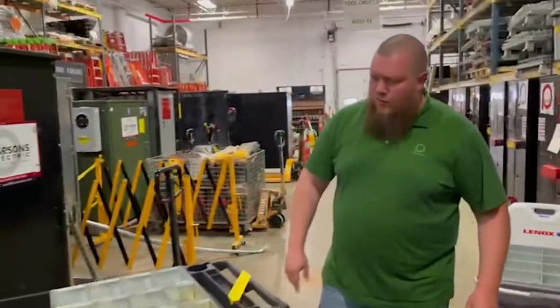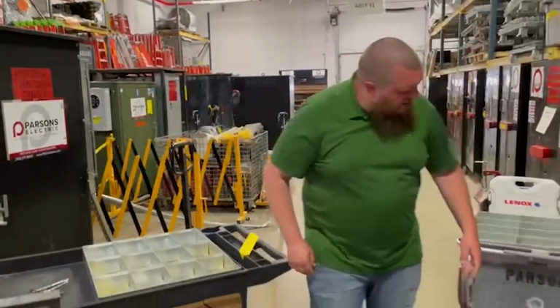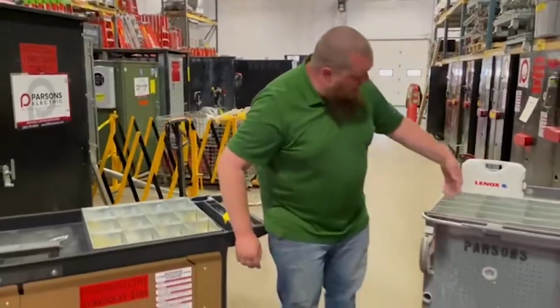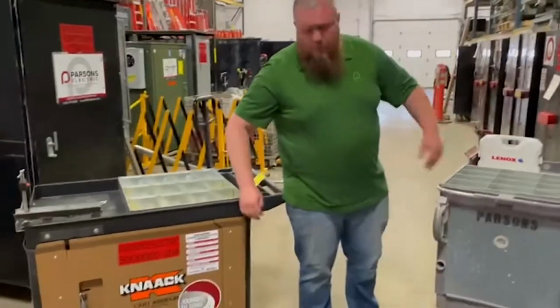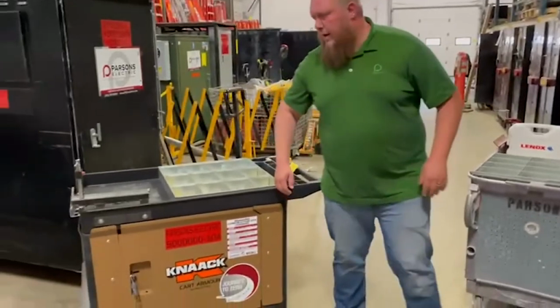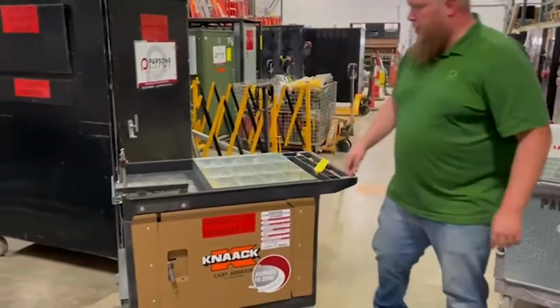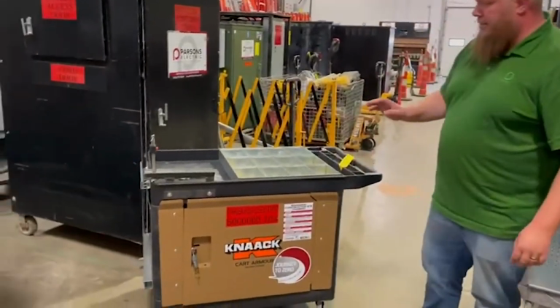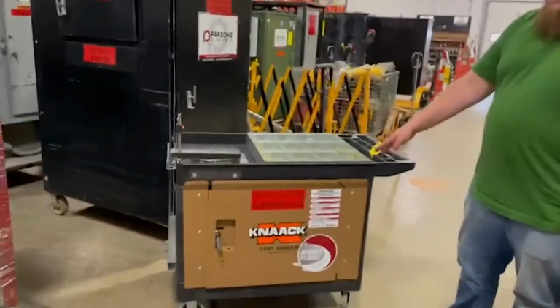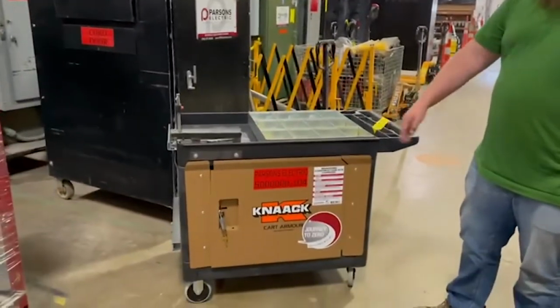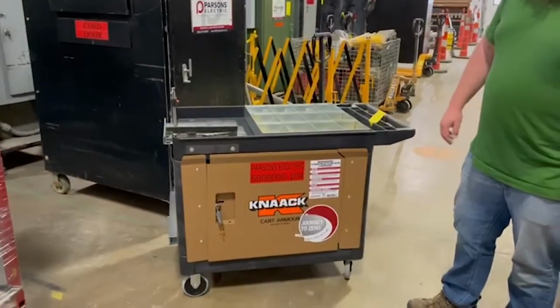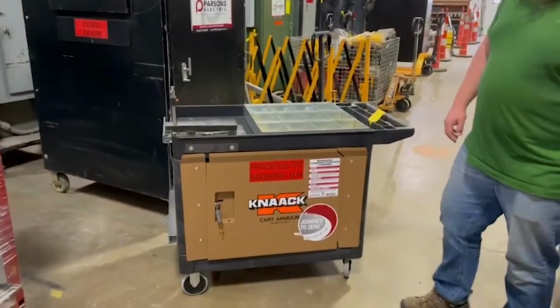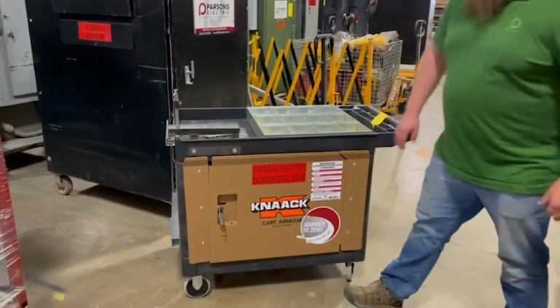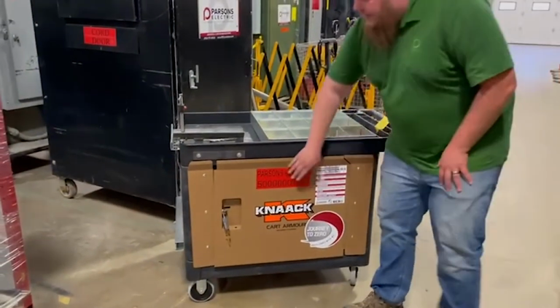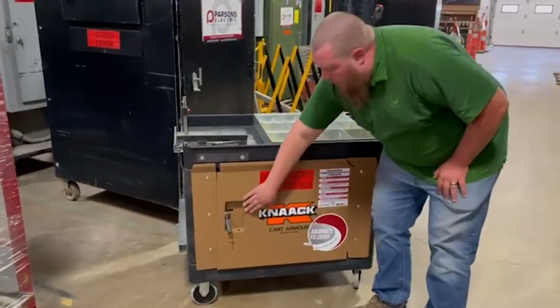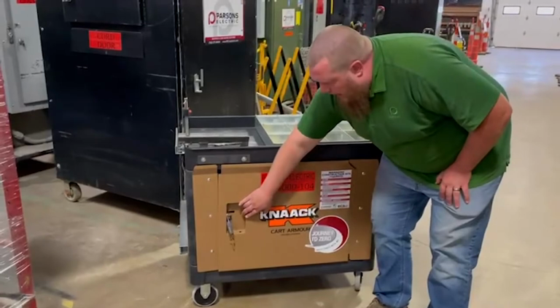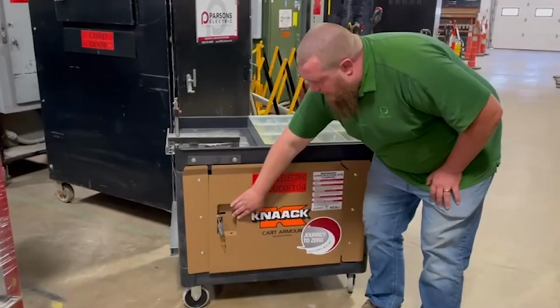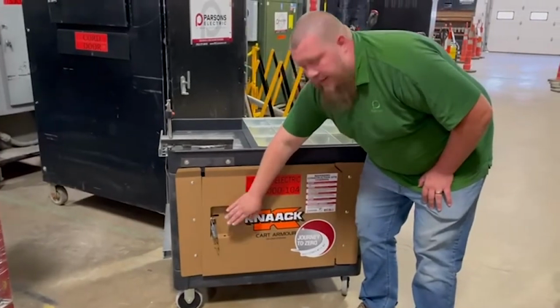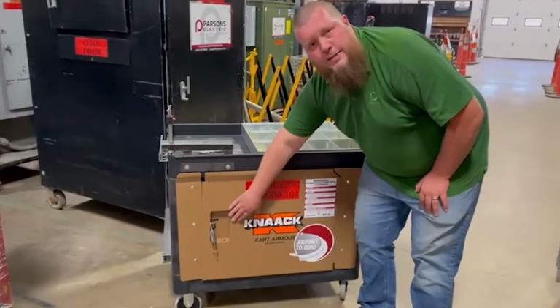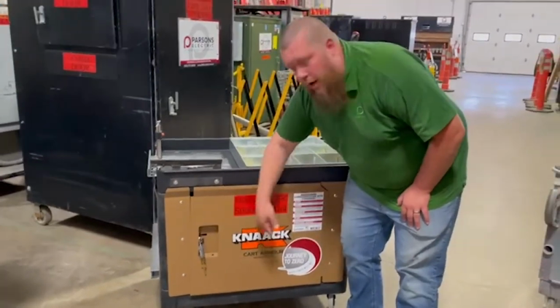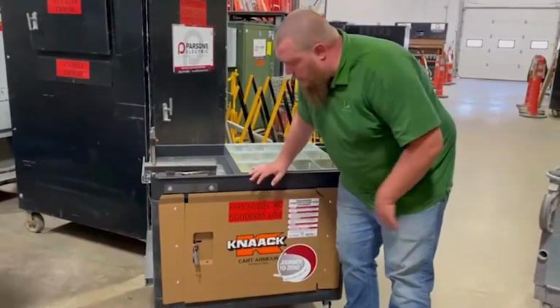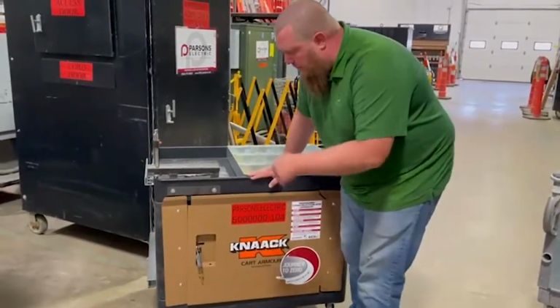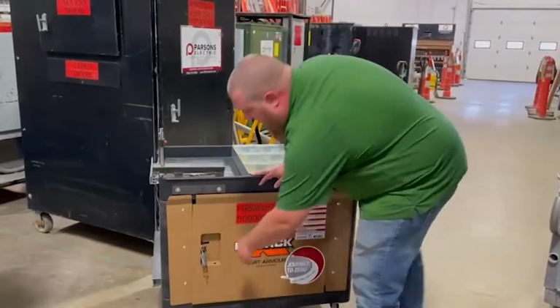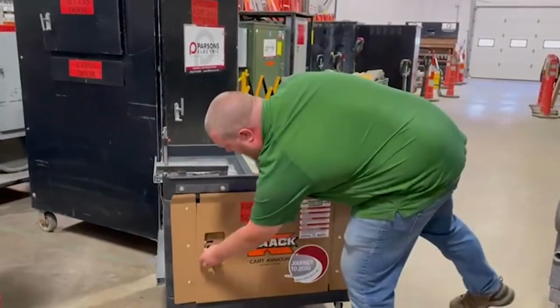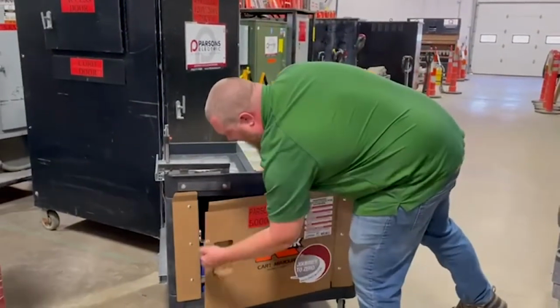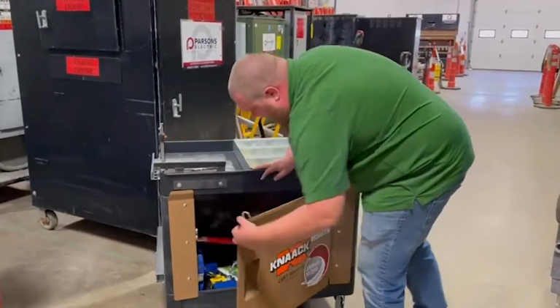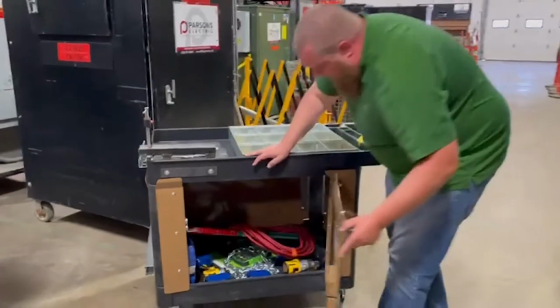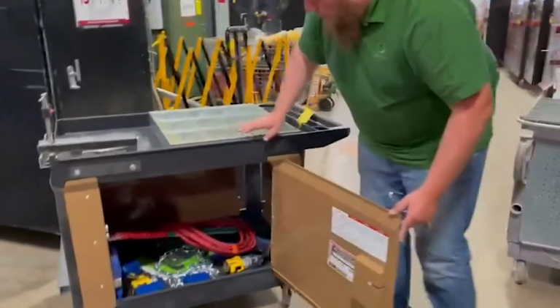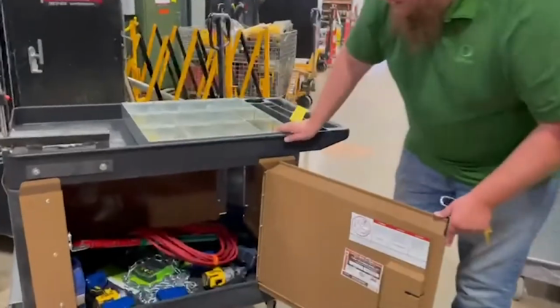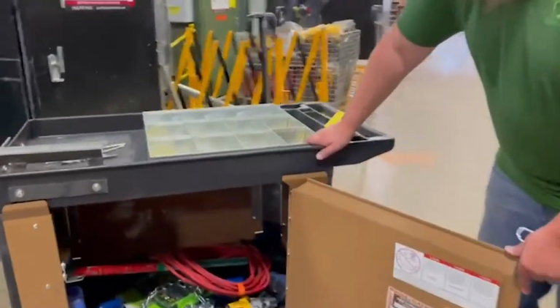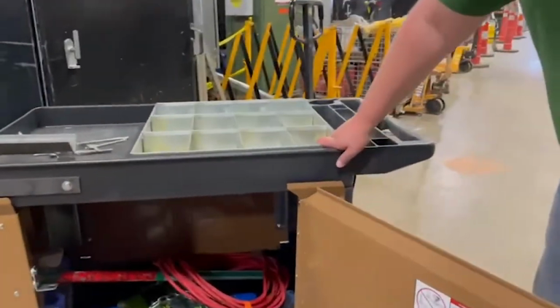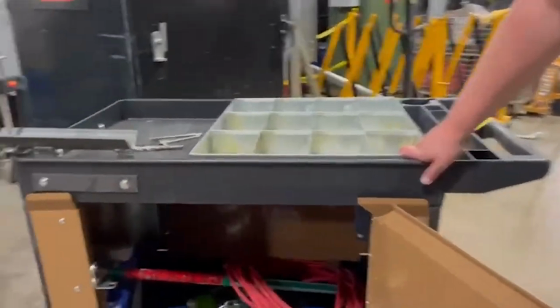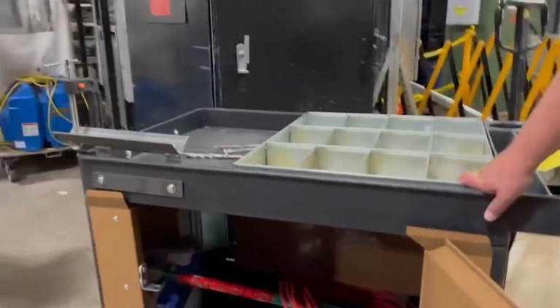Over the years things get banged up, and we've come up with improvements. Knack has come out with a different design where the handle is now recessed on the inside, taking out the issue of handles getting banged around. As you can see, this is a fully loaded one.